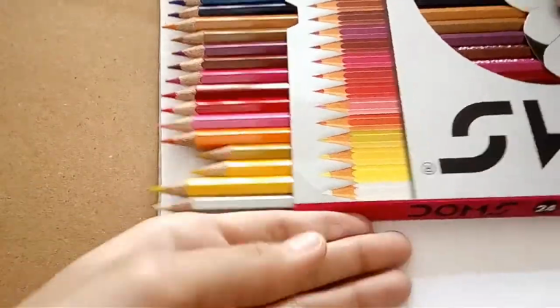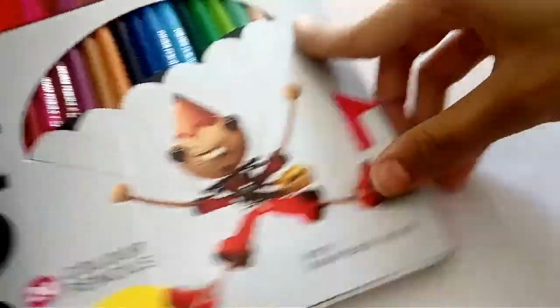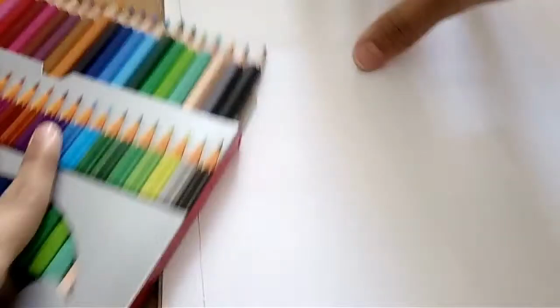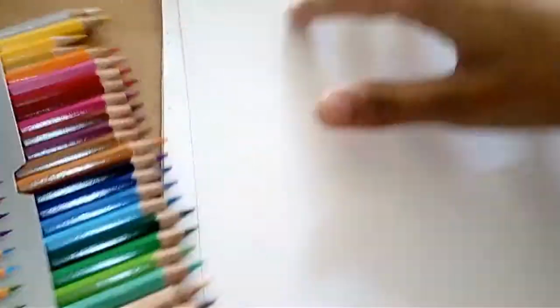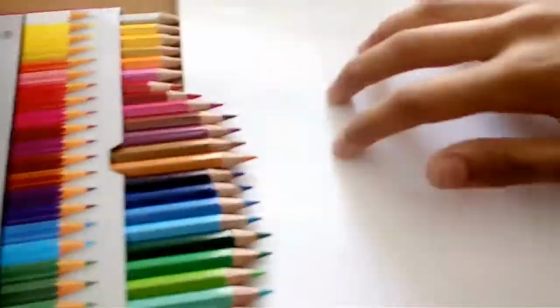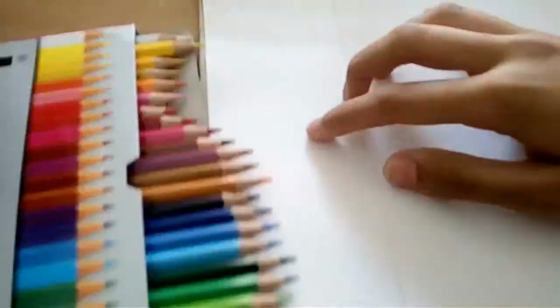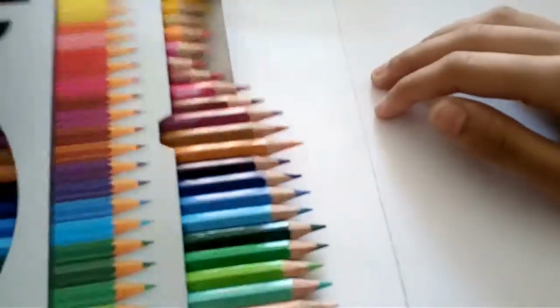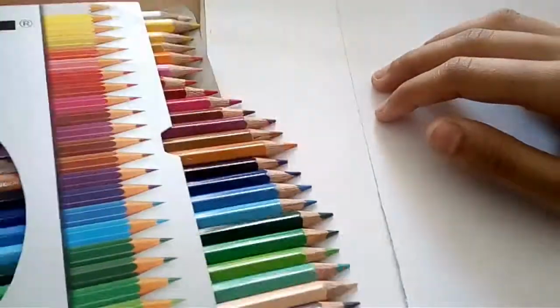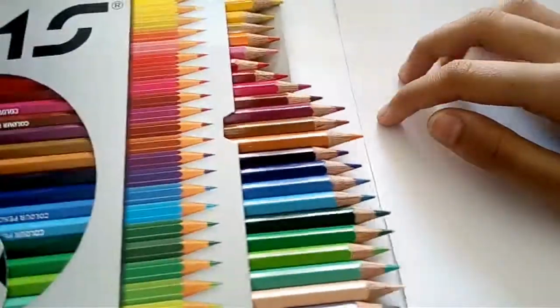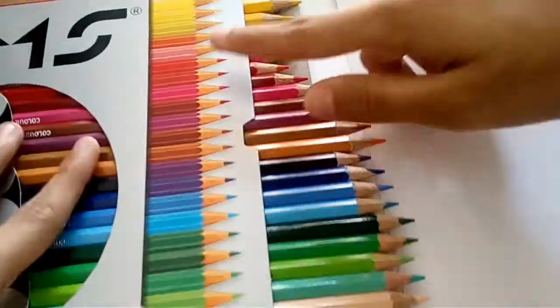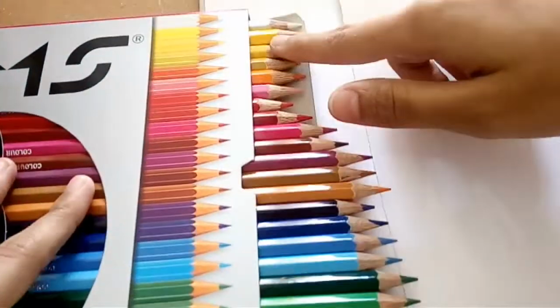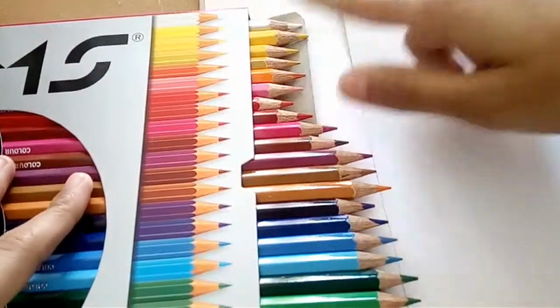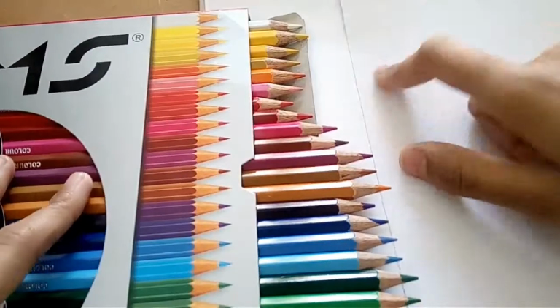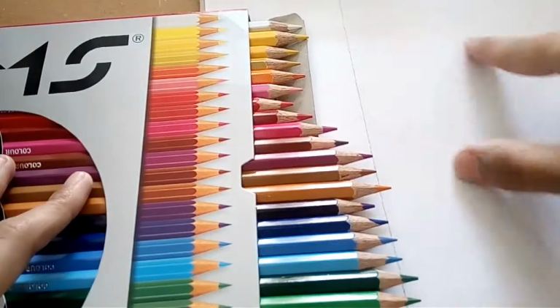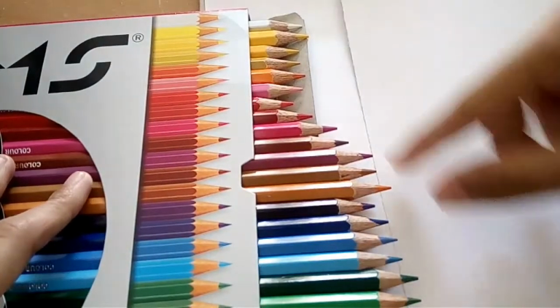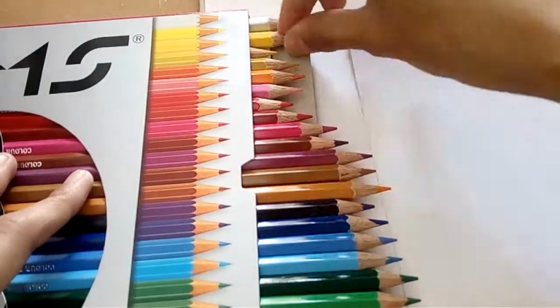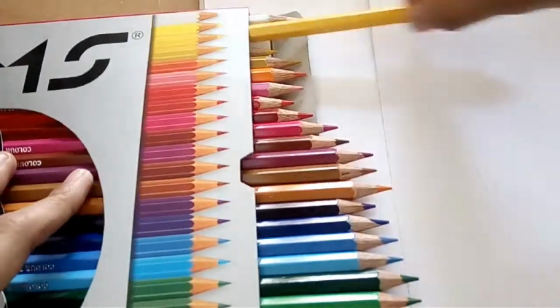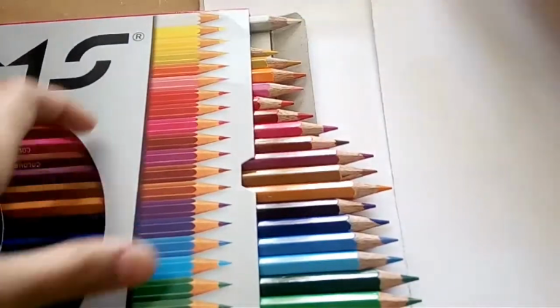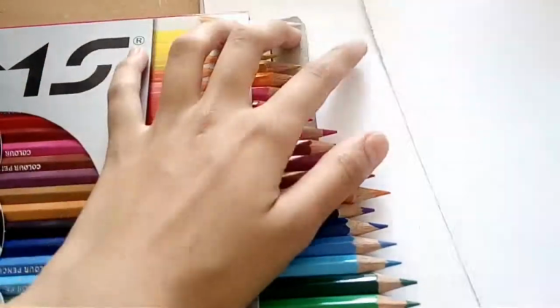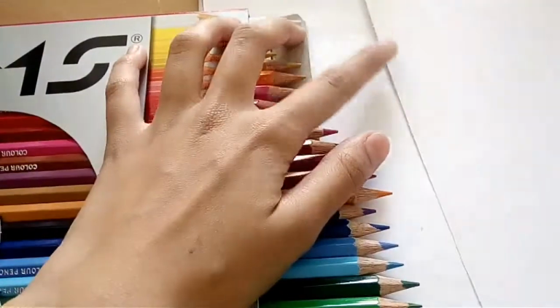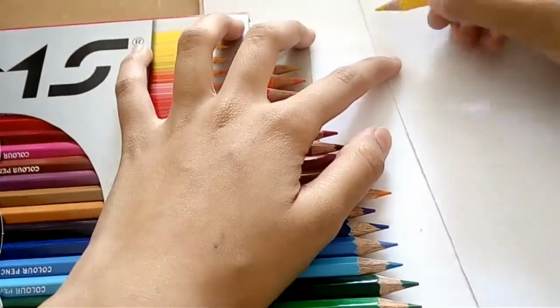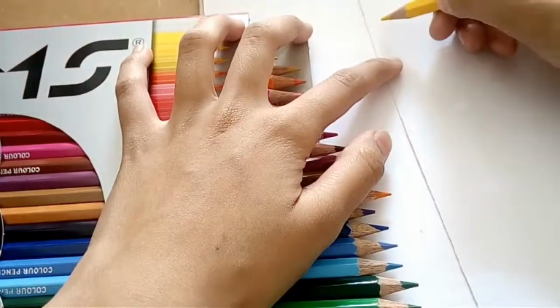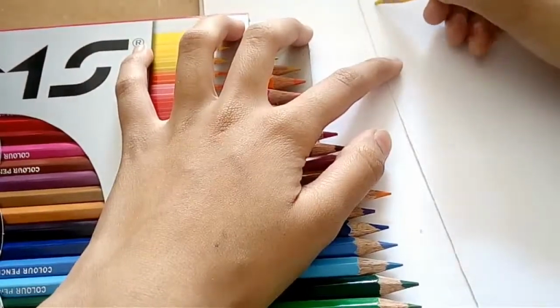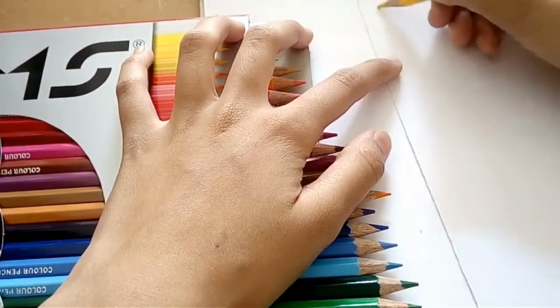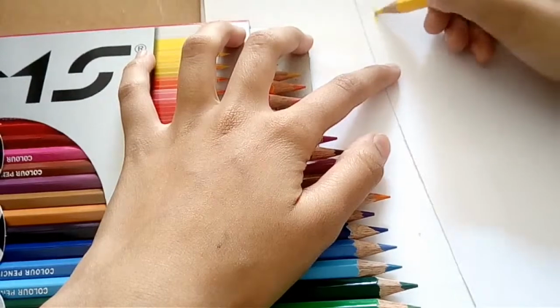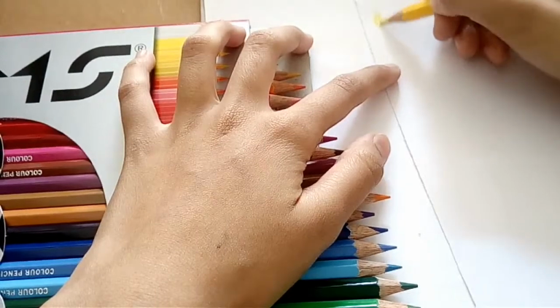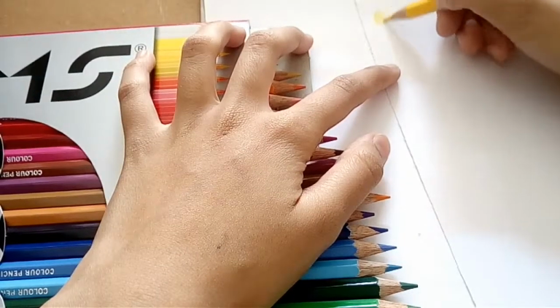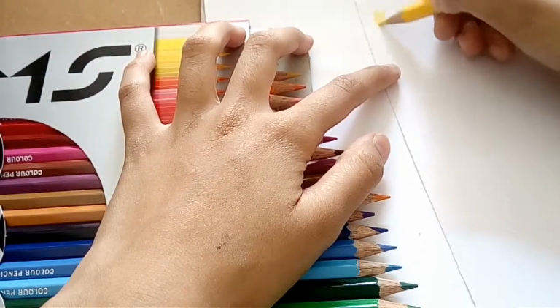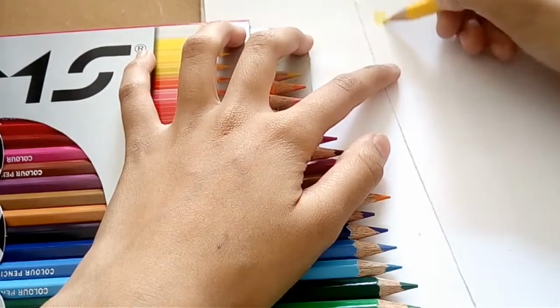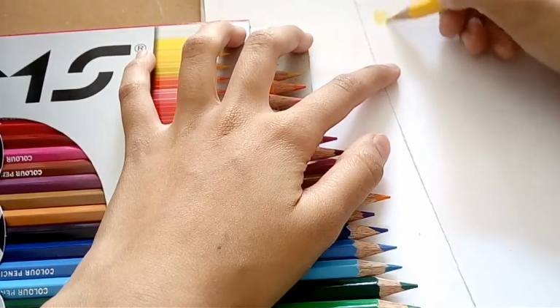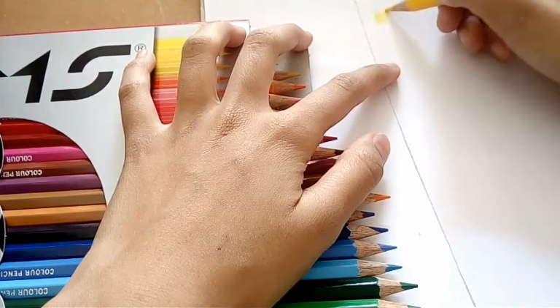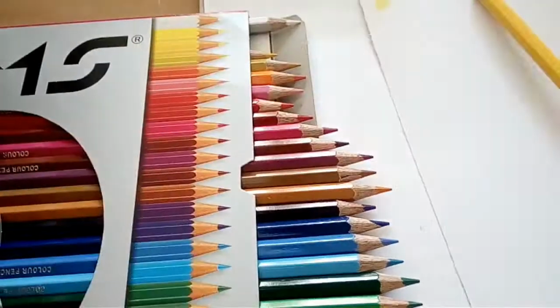Let's try these out. You can see that they provide a skin color, but that skin color is not shown anywhere on the box, so I will be doing some swatches.